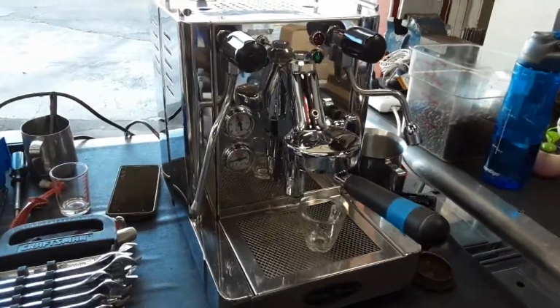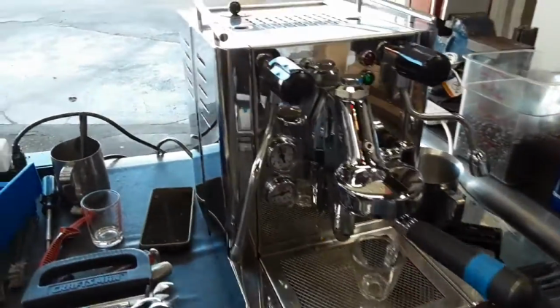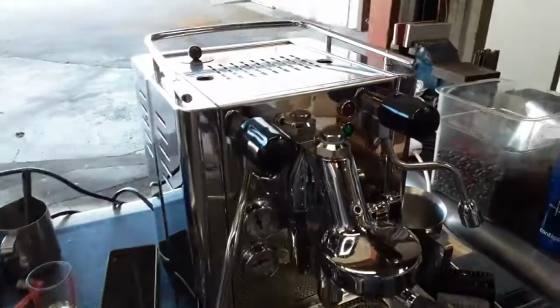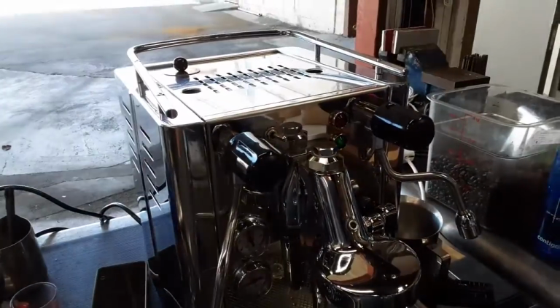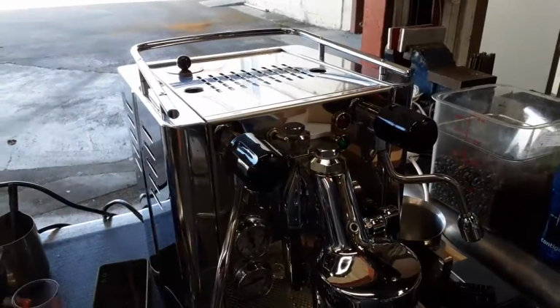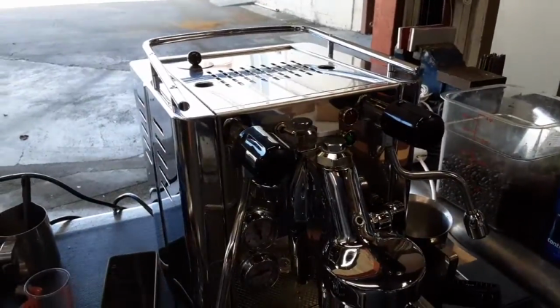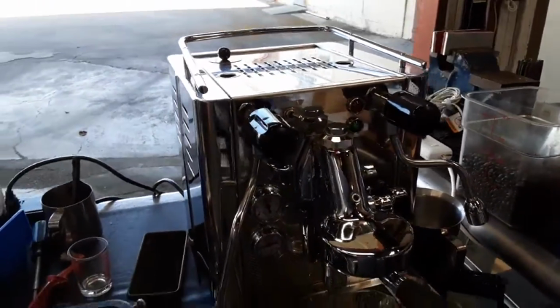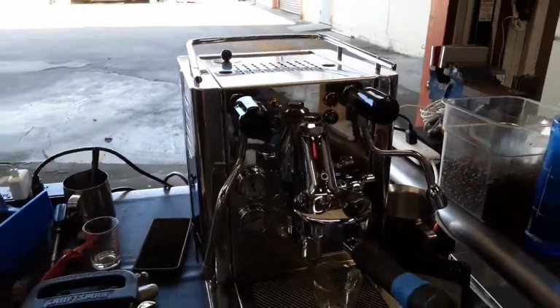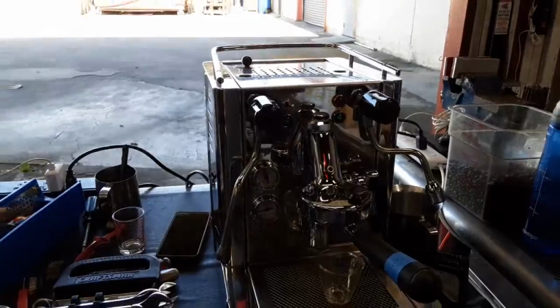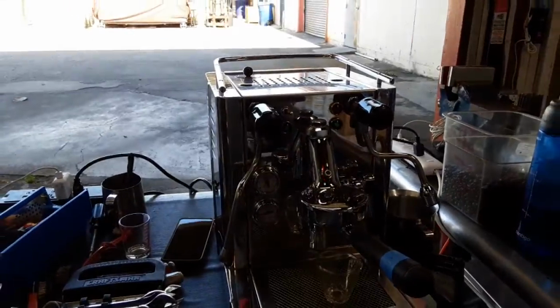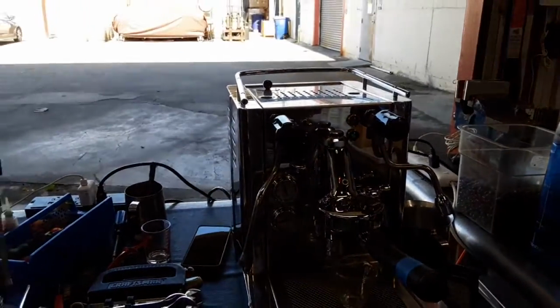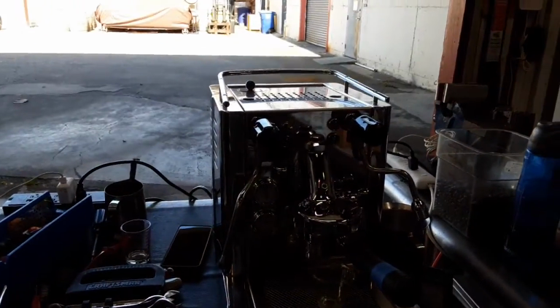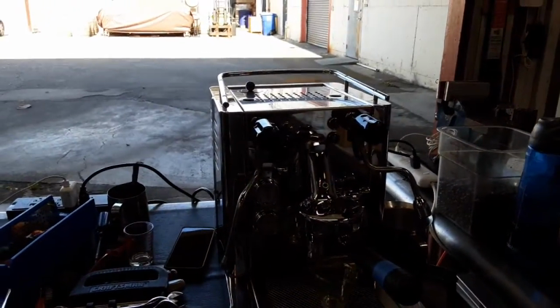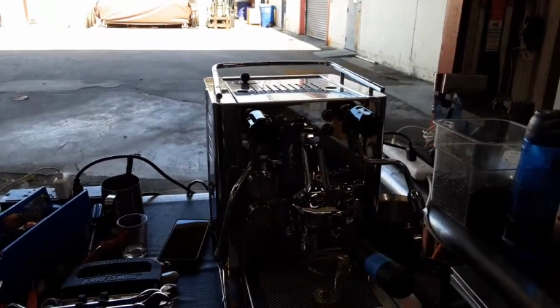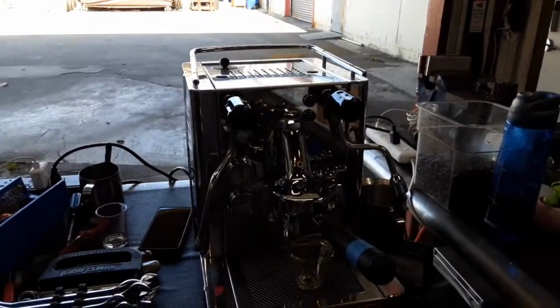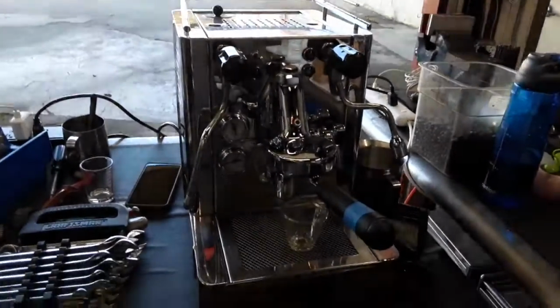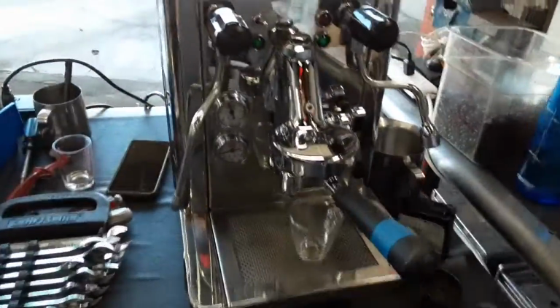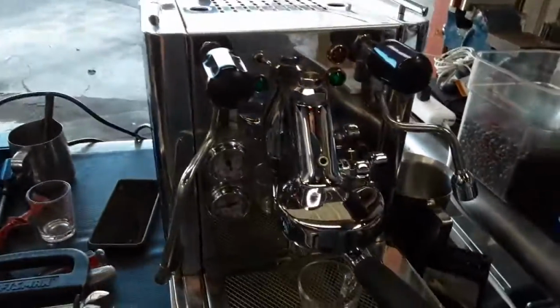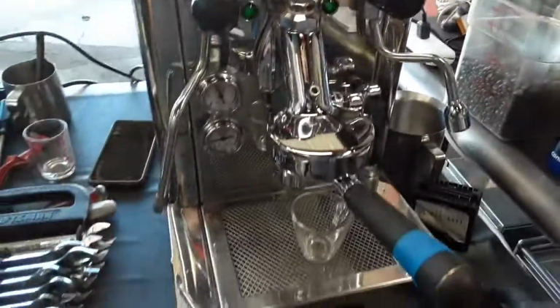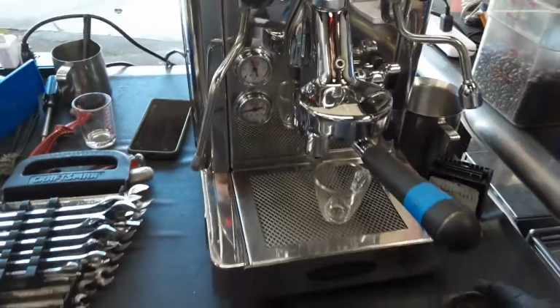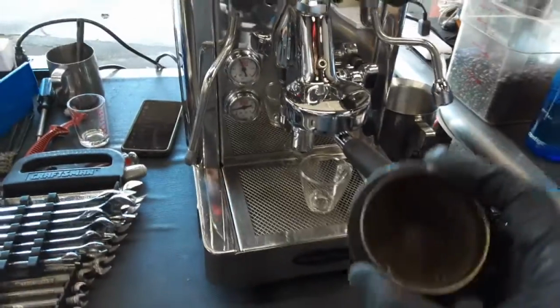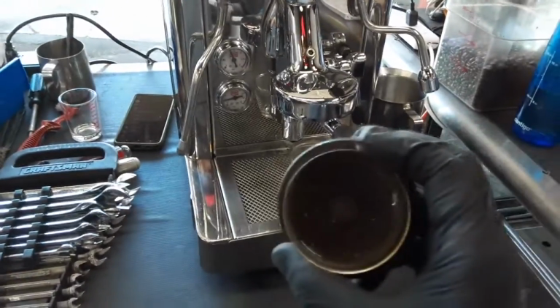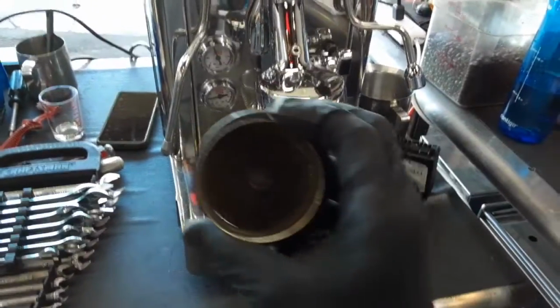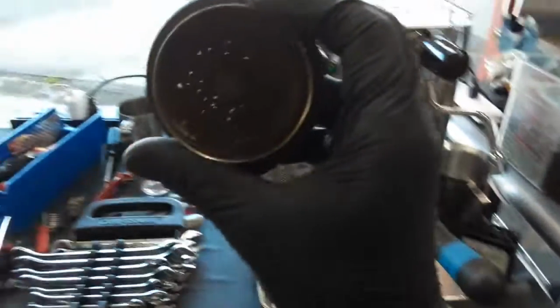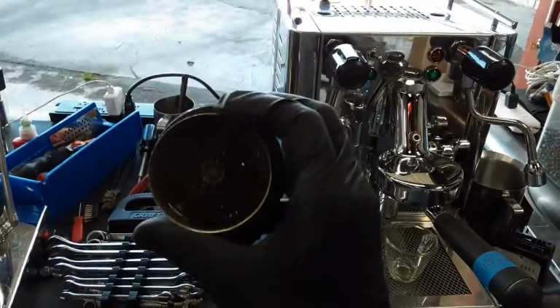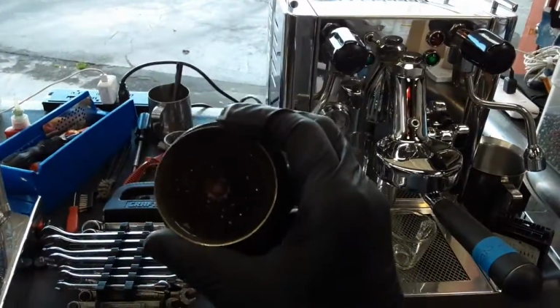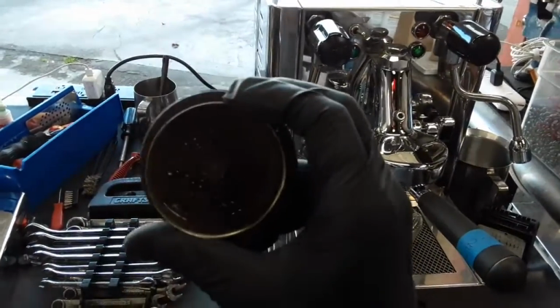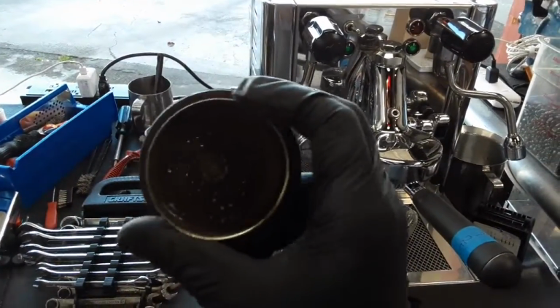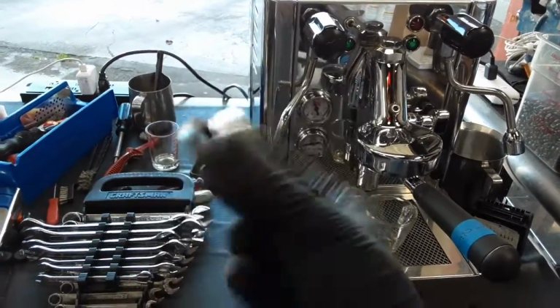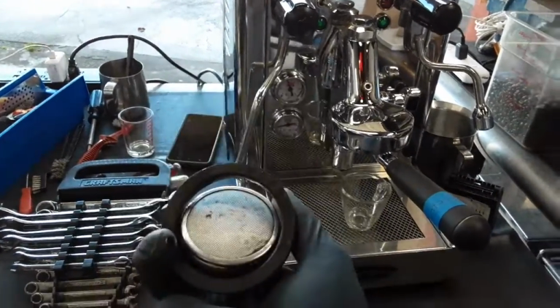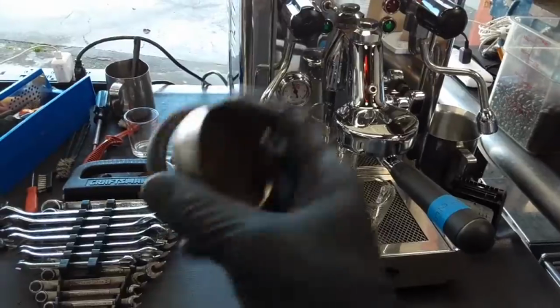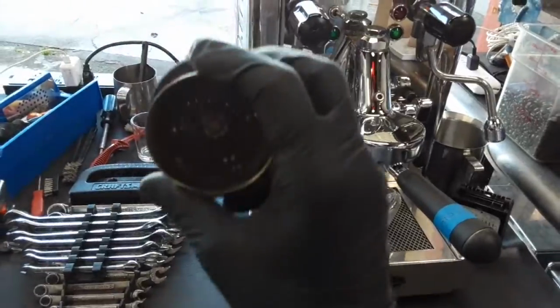Hello everyone and welcome back to Canon Coffee. Here we have this beautiful Andrea Premium espresso machine. For this machine we need a tune-up, which means we replace the shower screen — the one that you see right here. As you can see, this one is completely clogged; you can barely see through it.